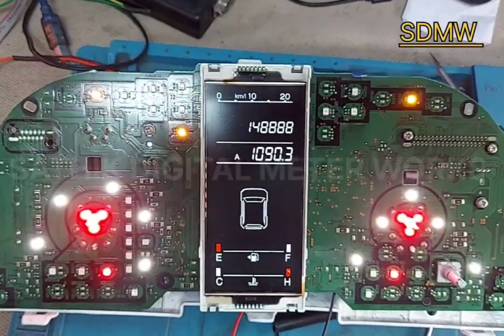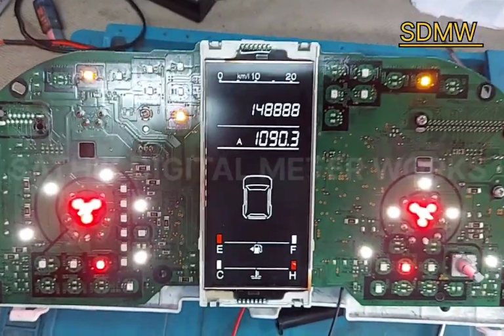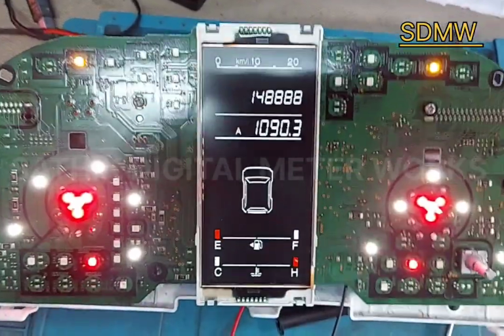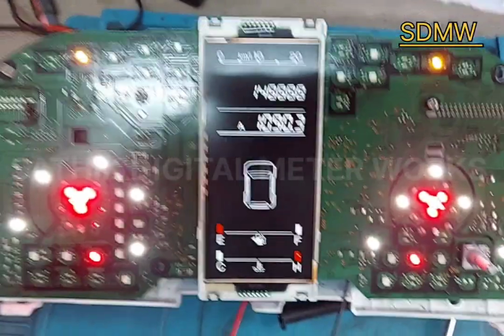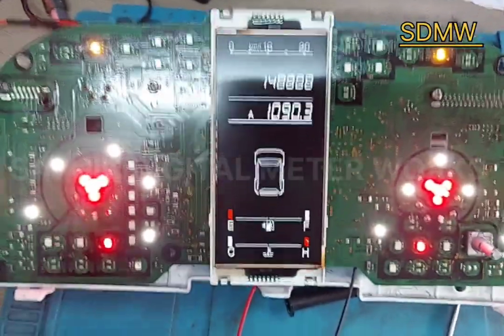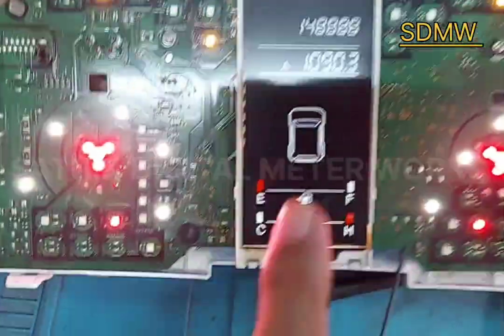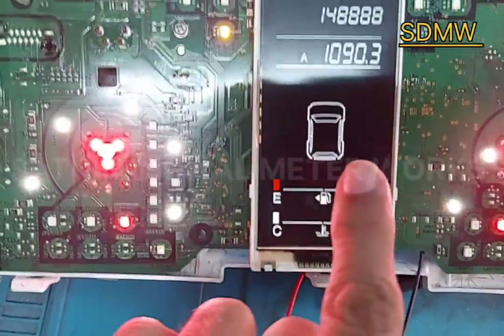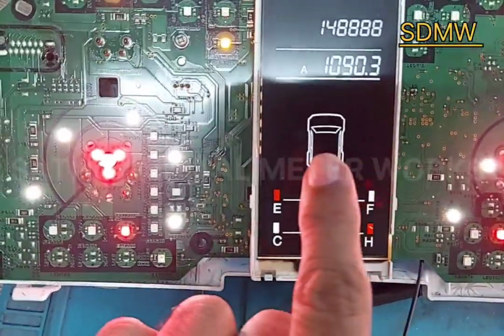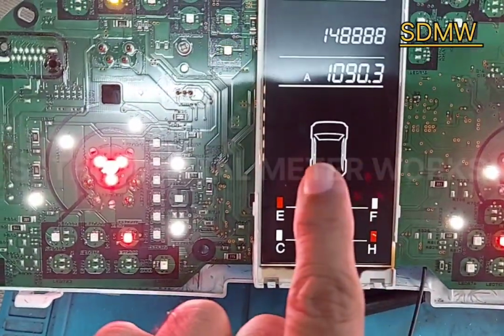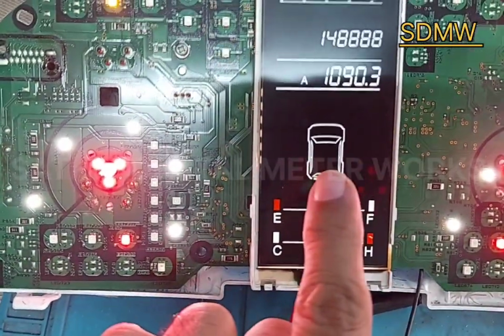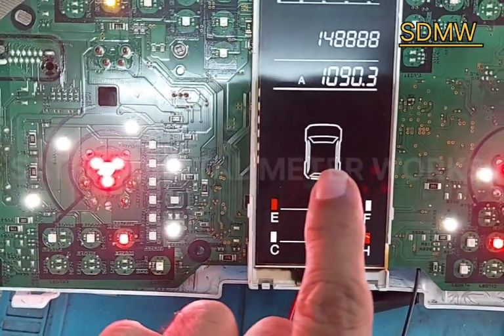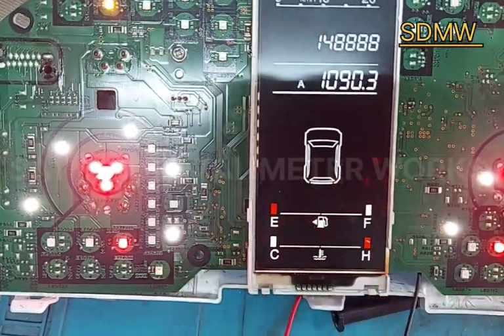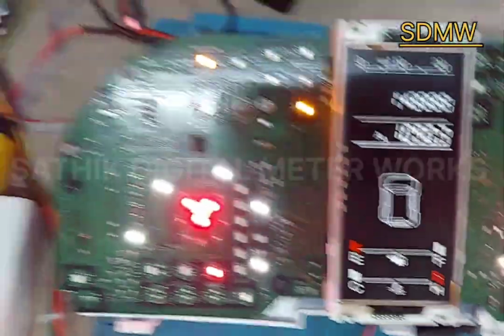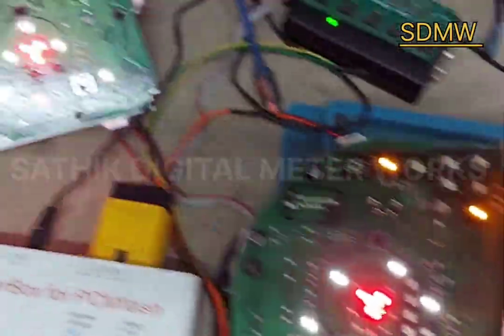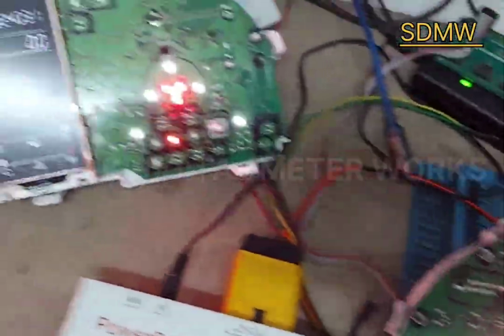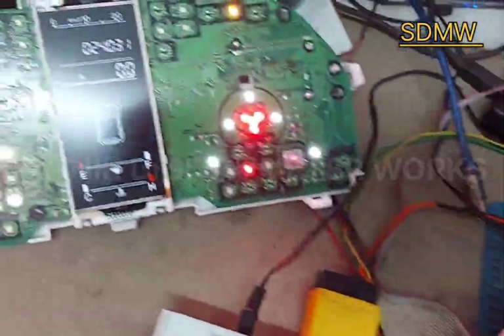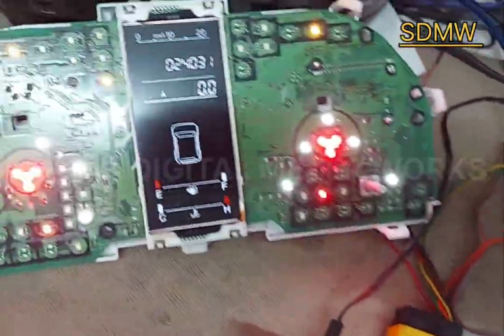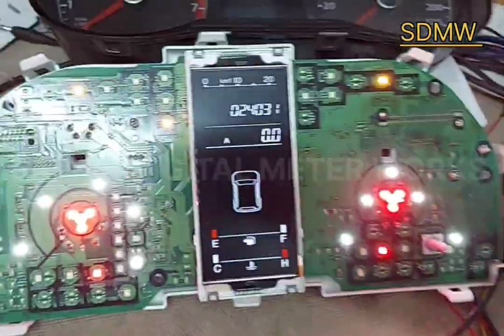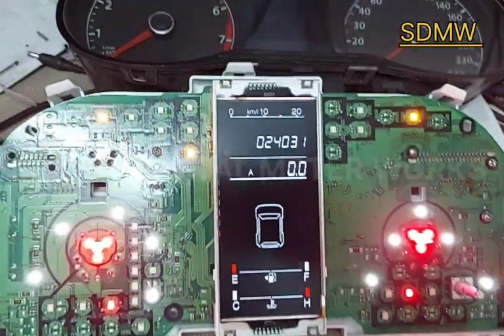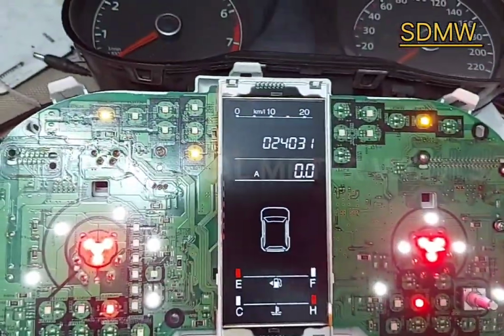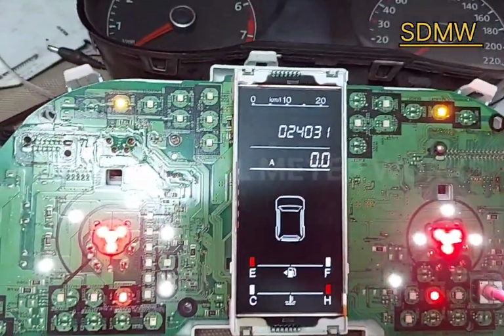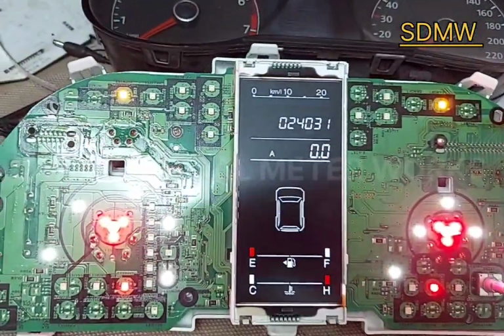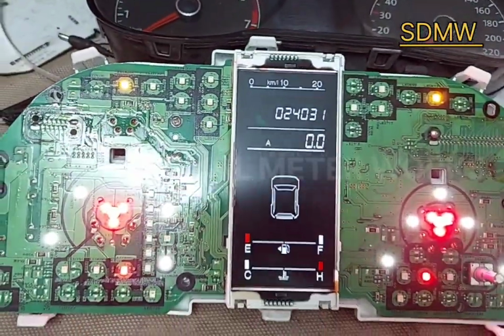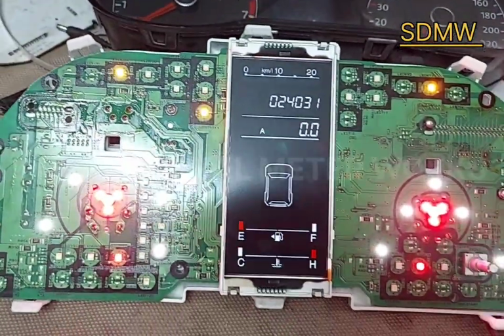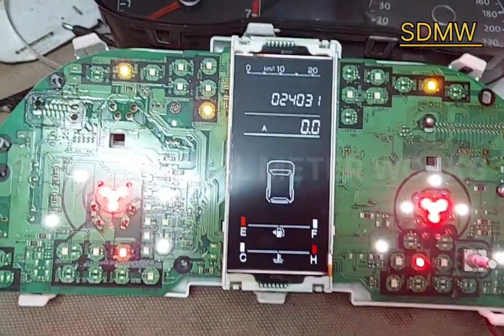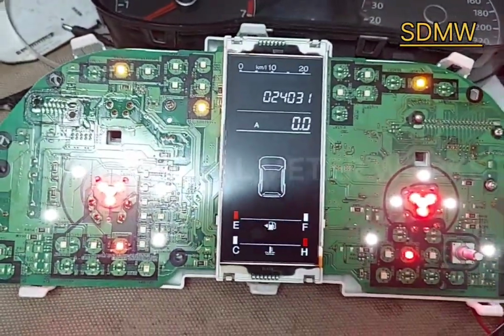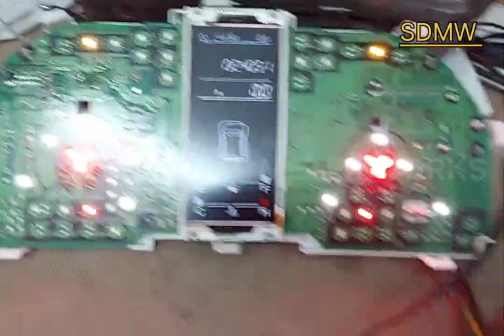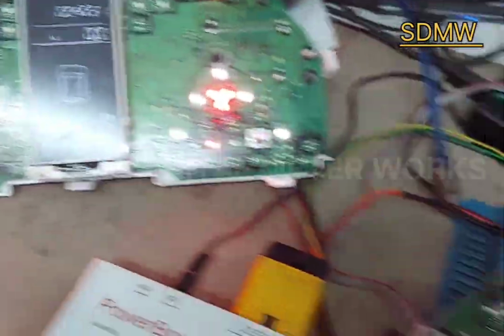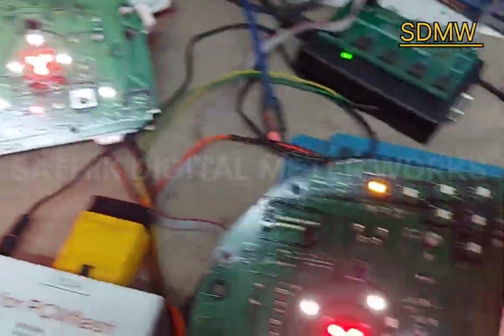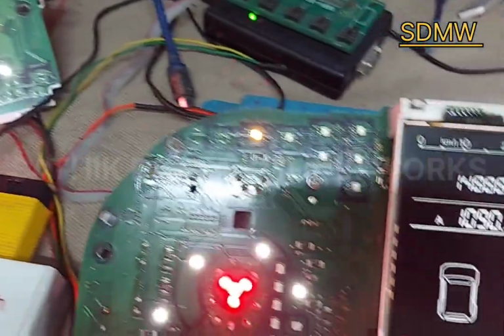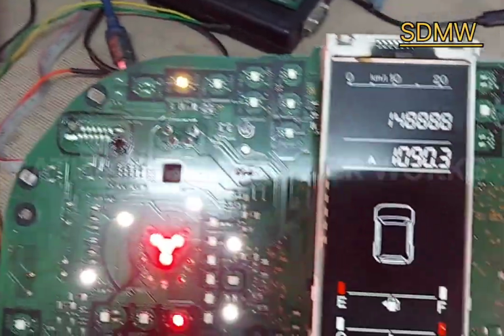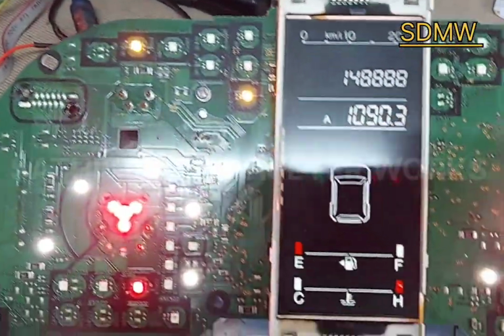See, now it has been rectified. It is not blinking now. The fault has been rectified. Both faults have been rectified — you can see it.